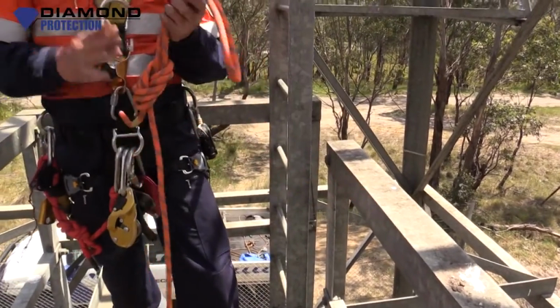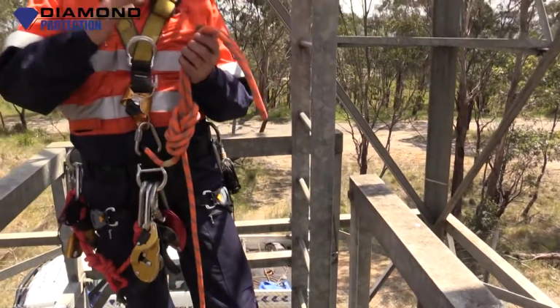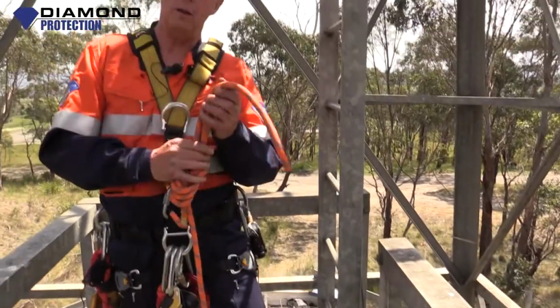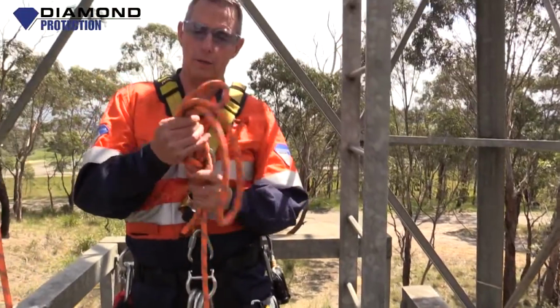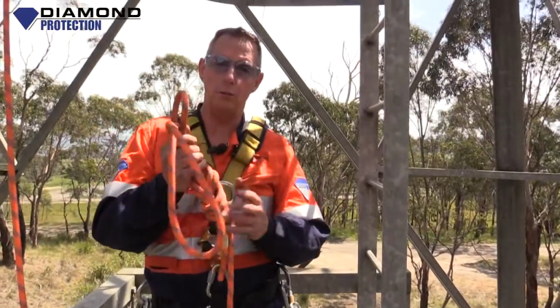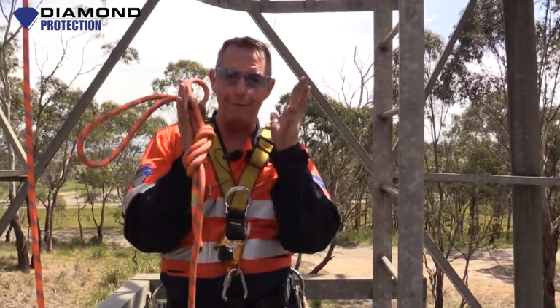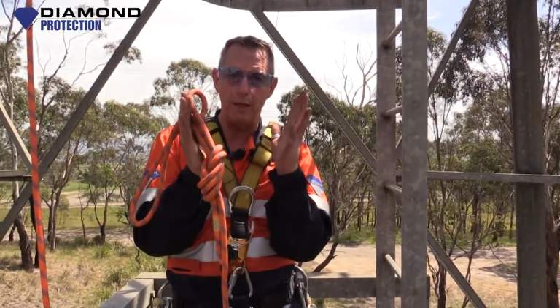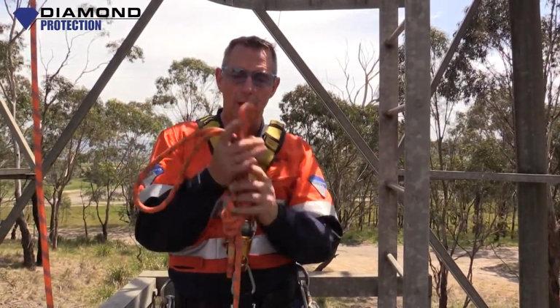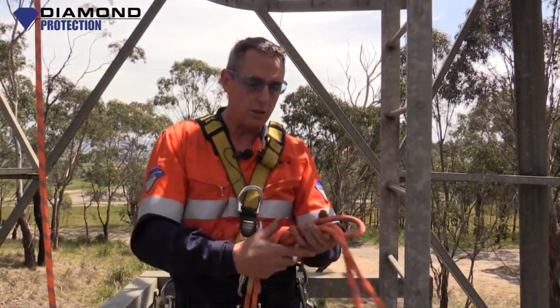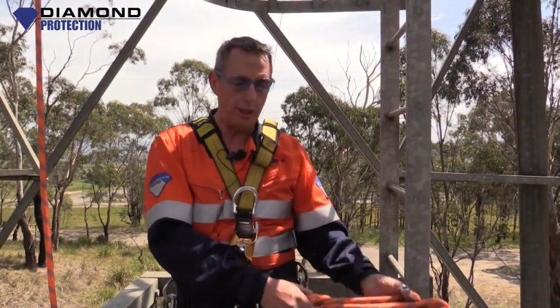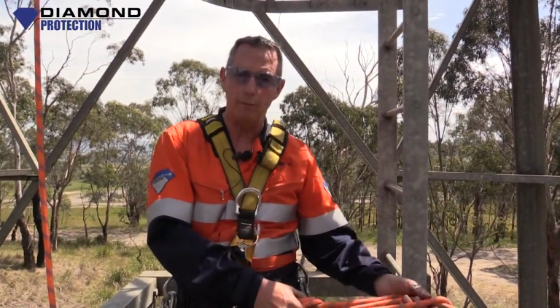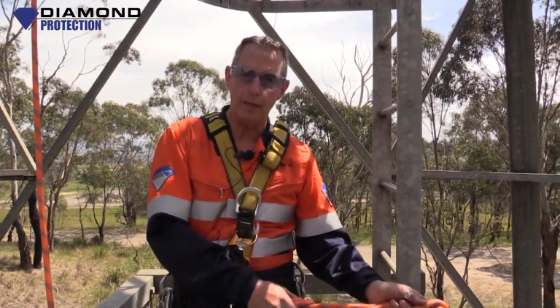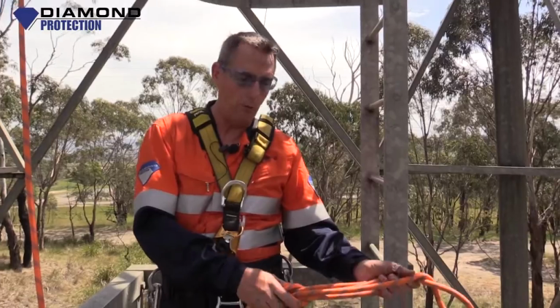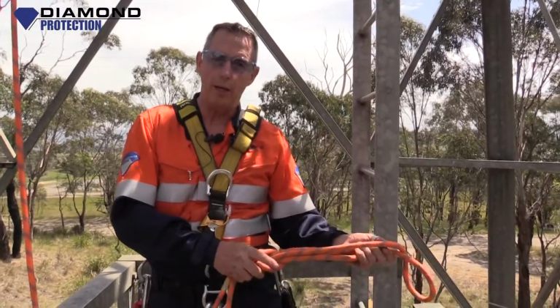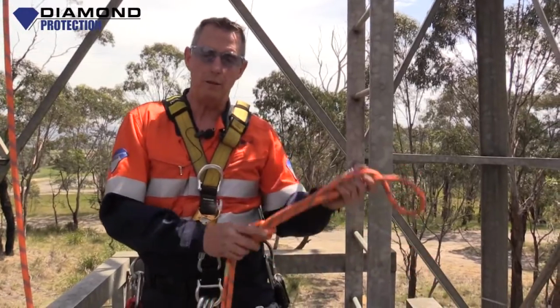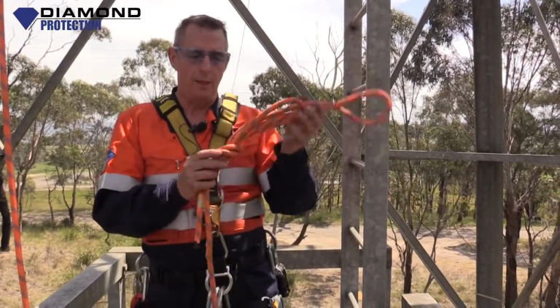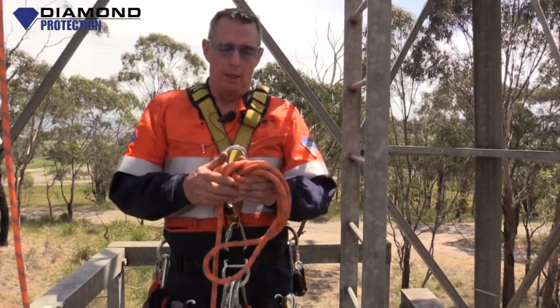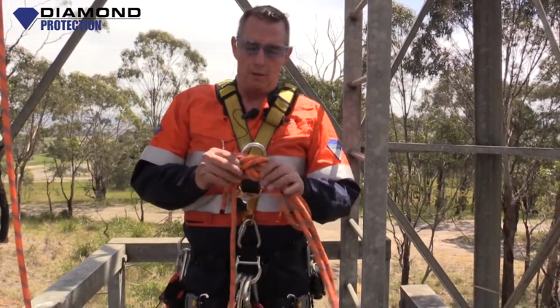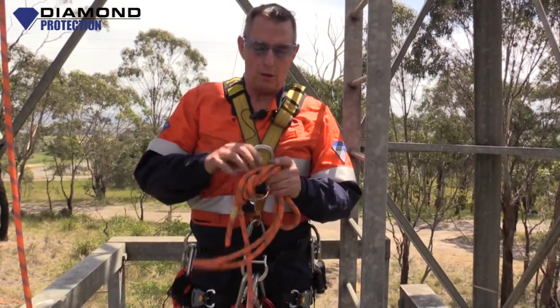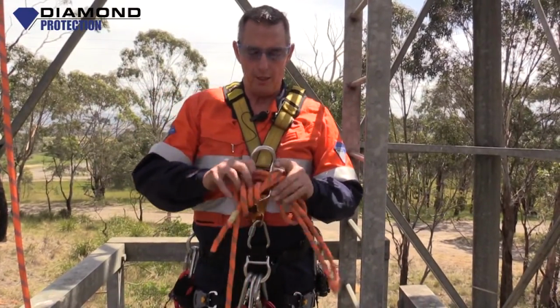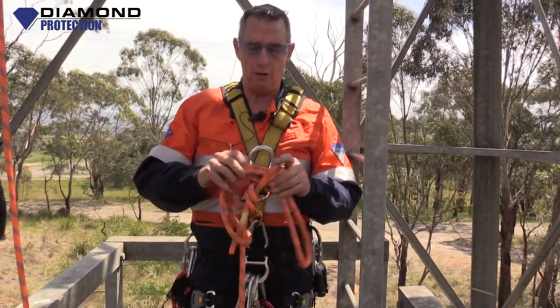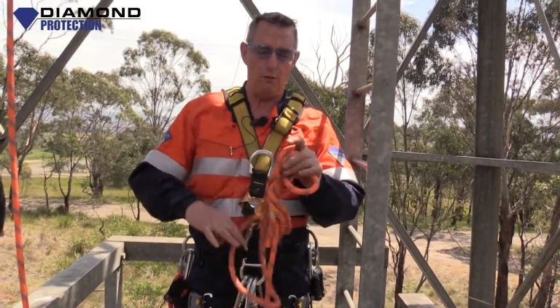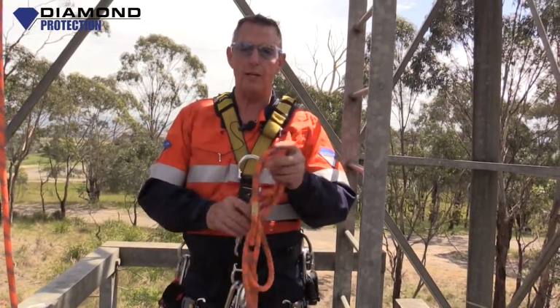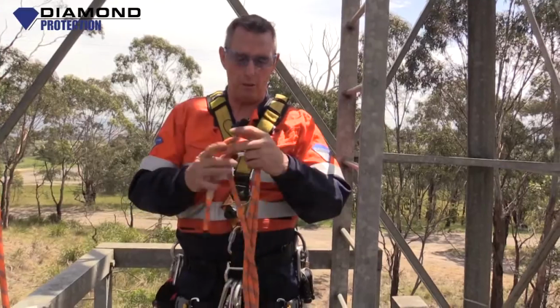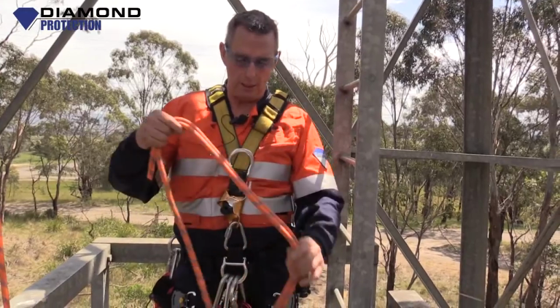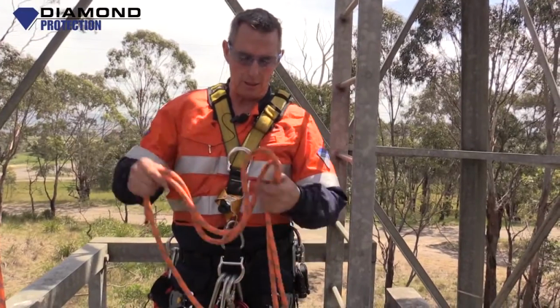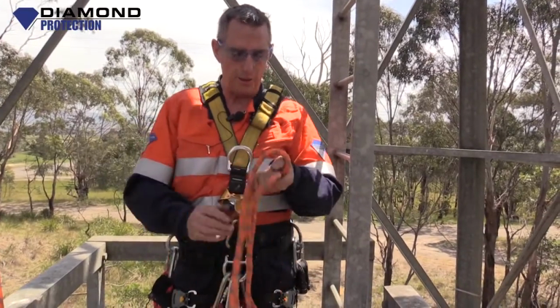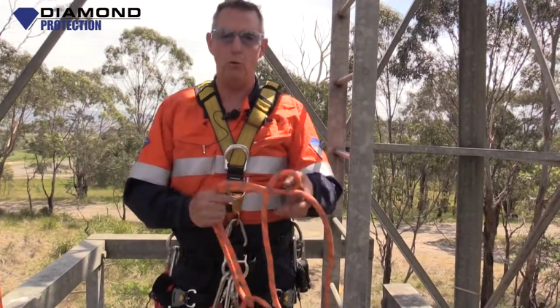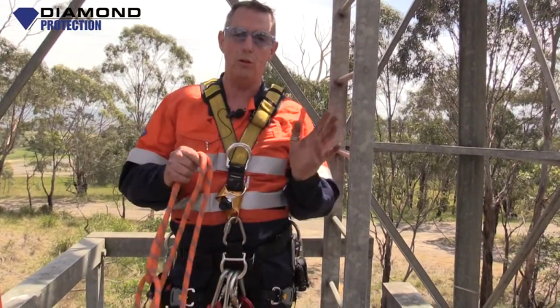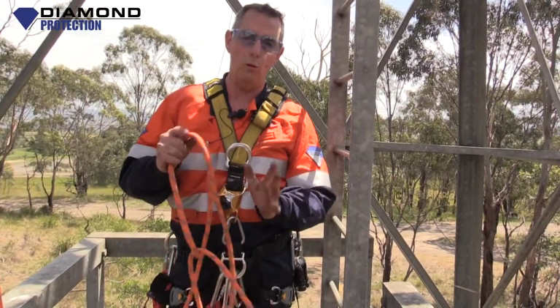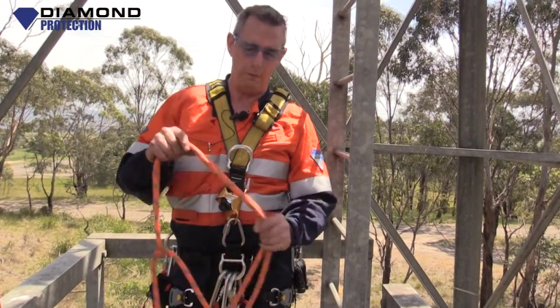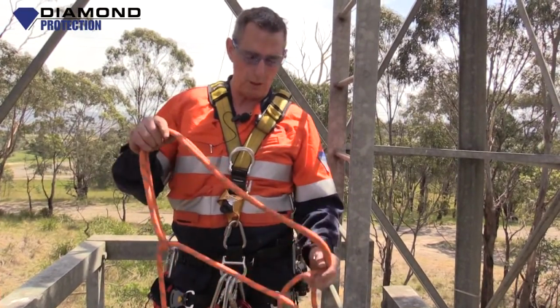Remember at the beginning of our series we spoke about vector angles — we still want to keep that vector angle in our anchor system. There are a few knots there, all figure of eights, that you've been looking at in the beginning of this series. They're all good knots, all important in vertical rescue.